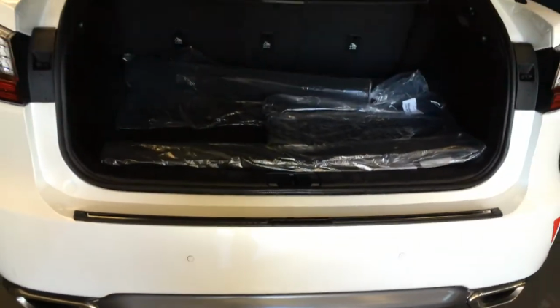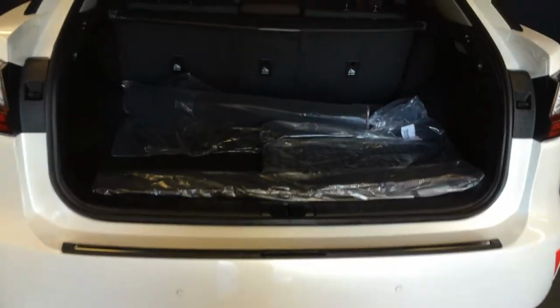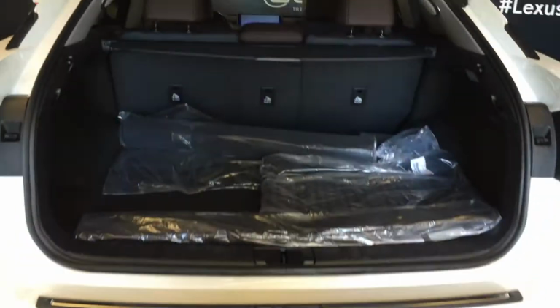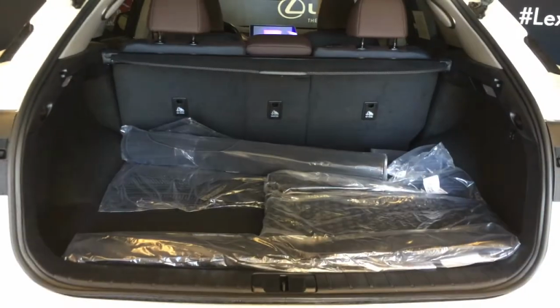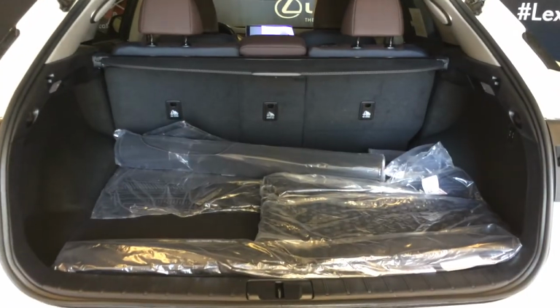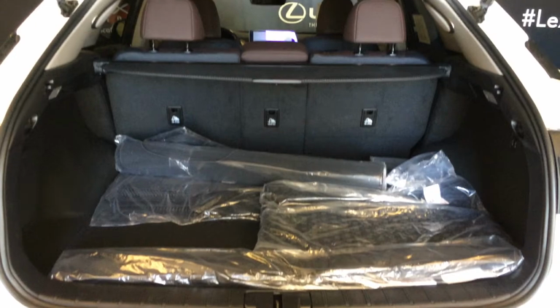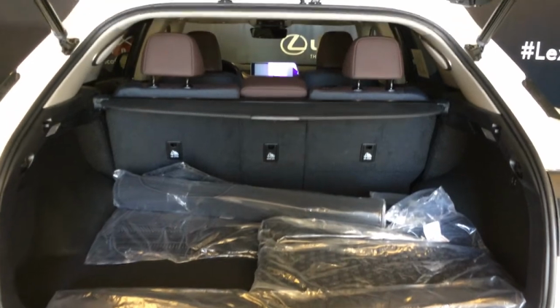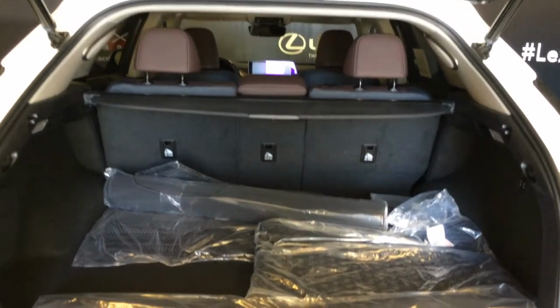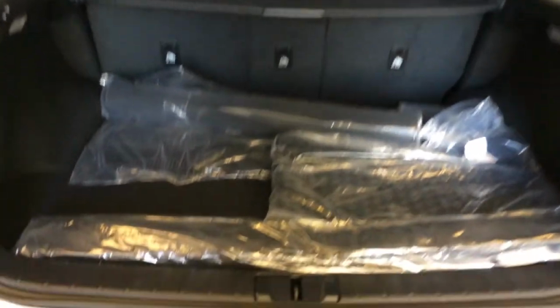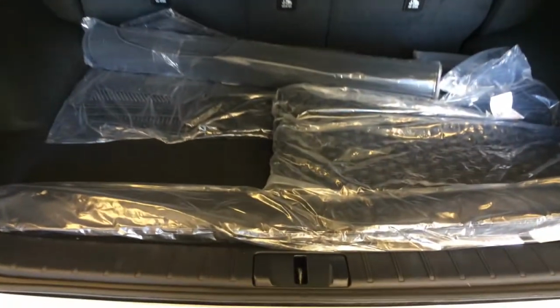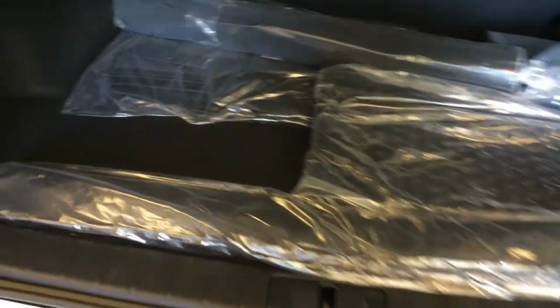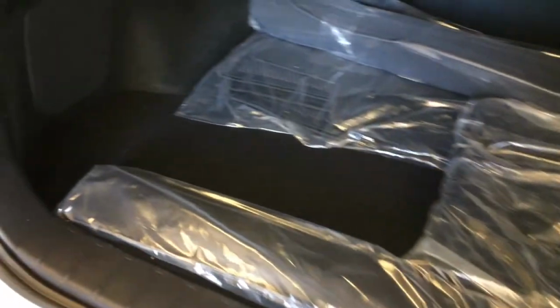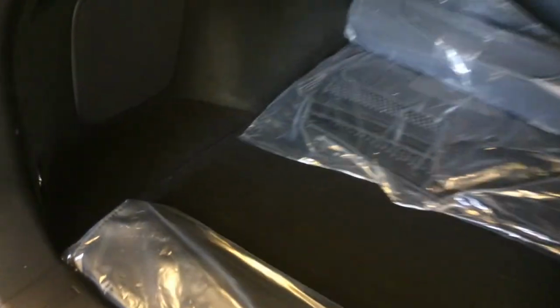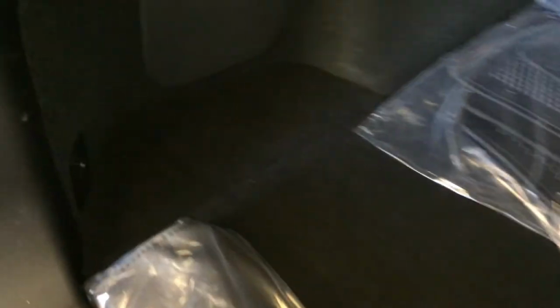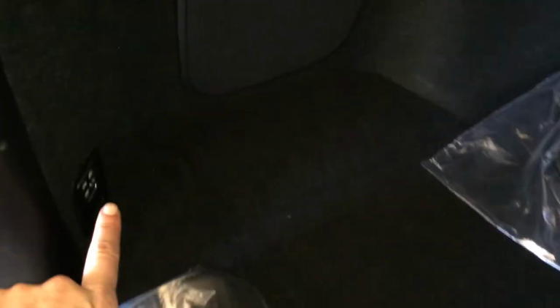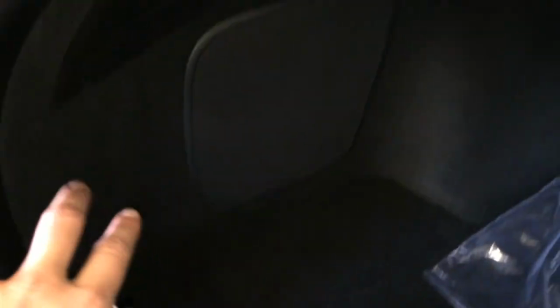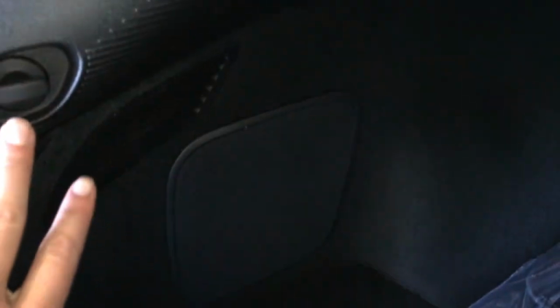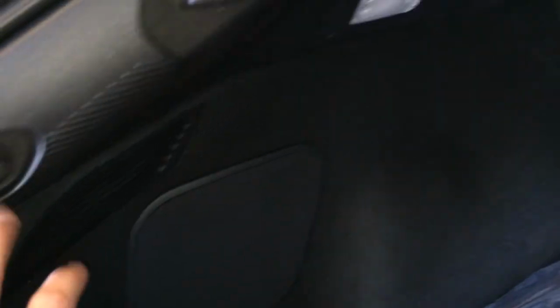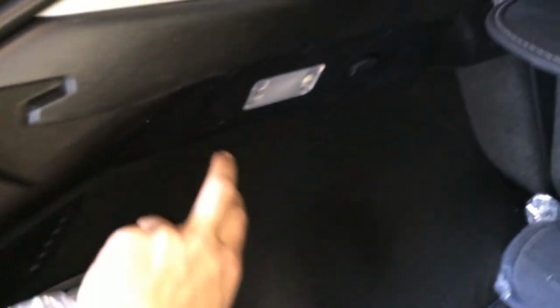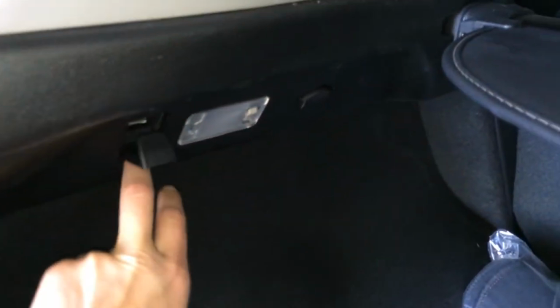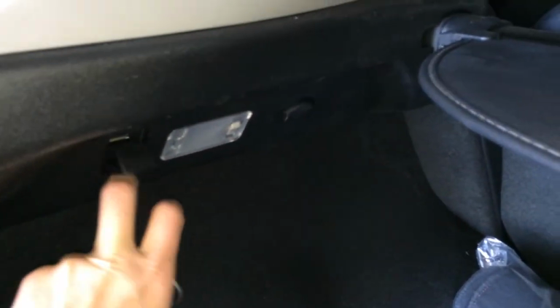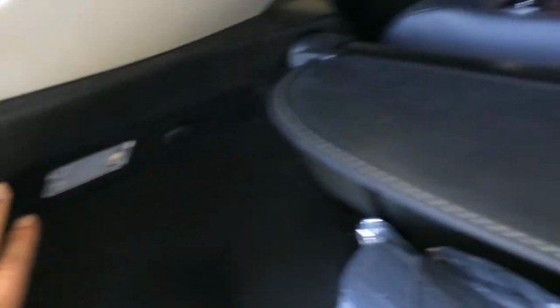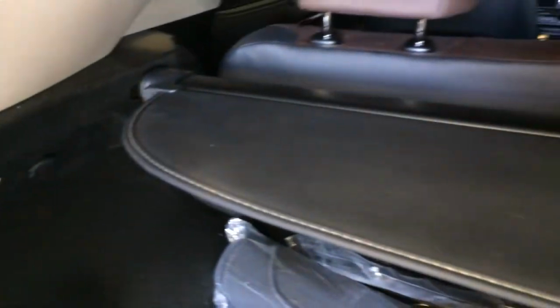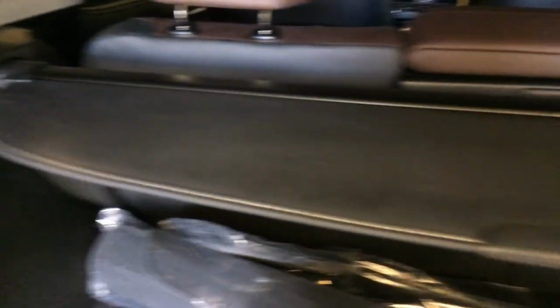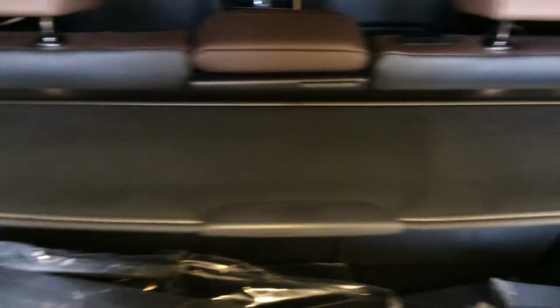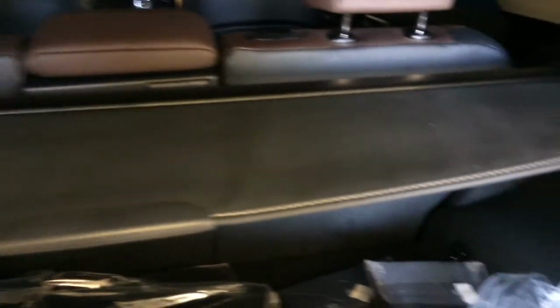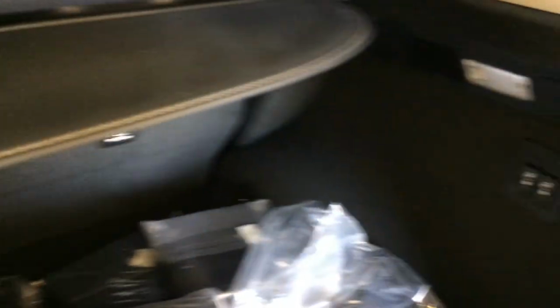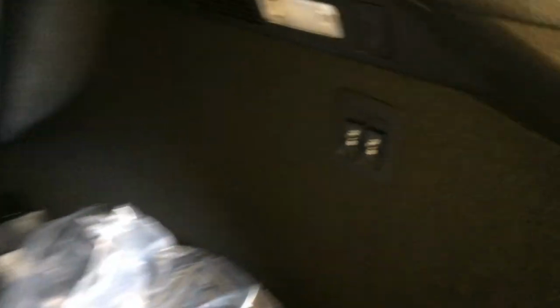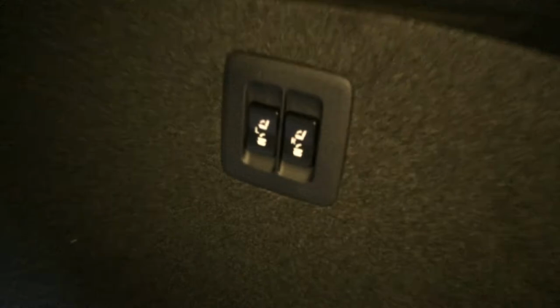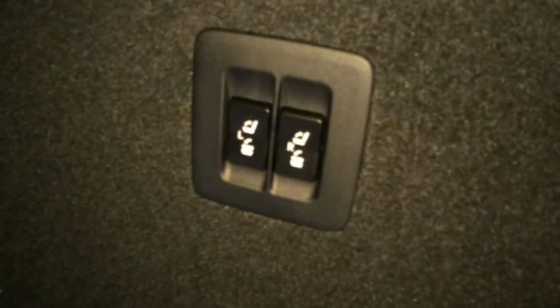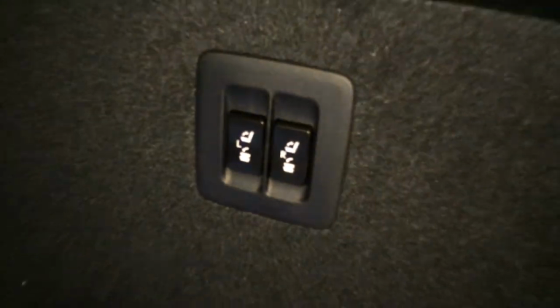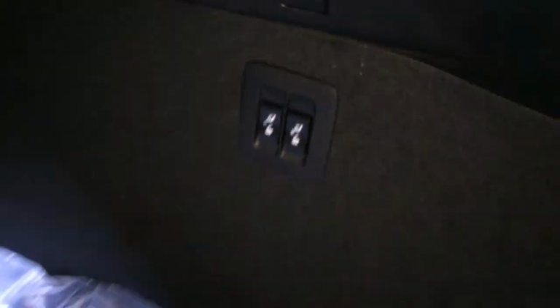Trunk height is adjustable. Spare tire and jack located underneath the floor. You have a cargo net, cargo tie downs in four corners, hooks, lighting, power outlets, cargo cover which is removable, and power controls for the back row to fold them up and down.